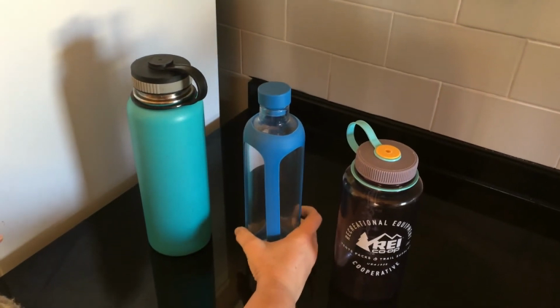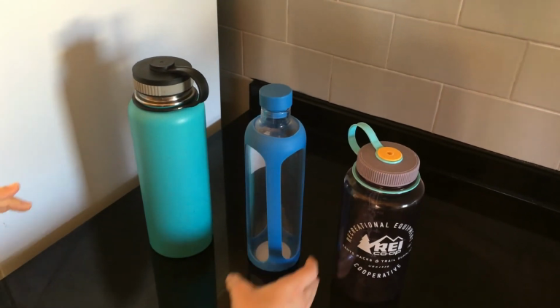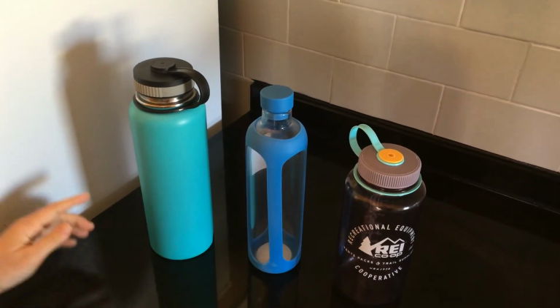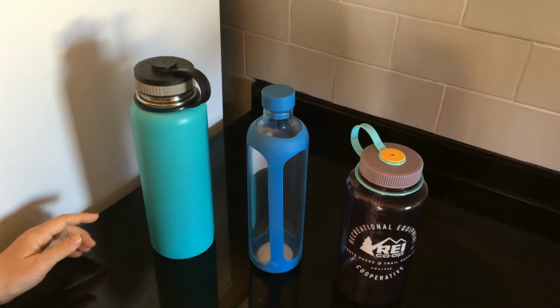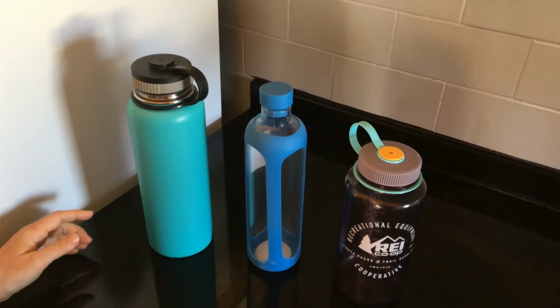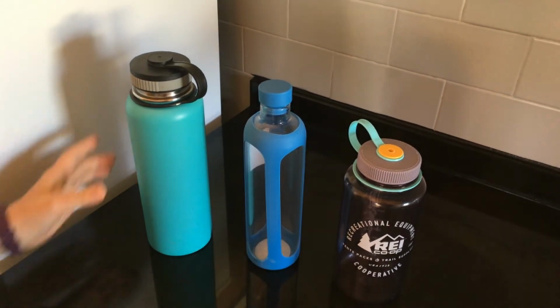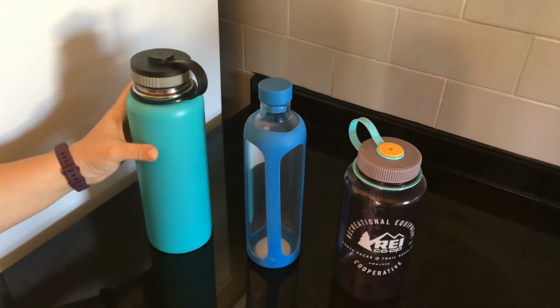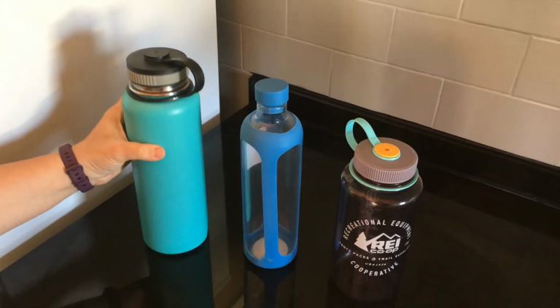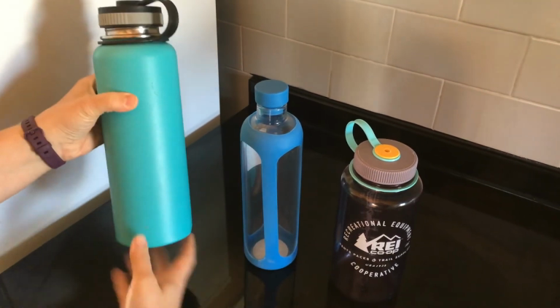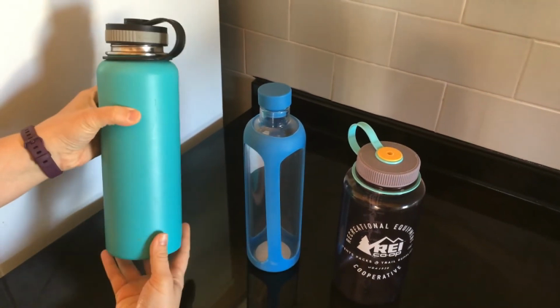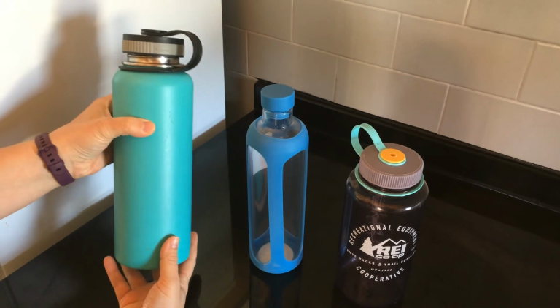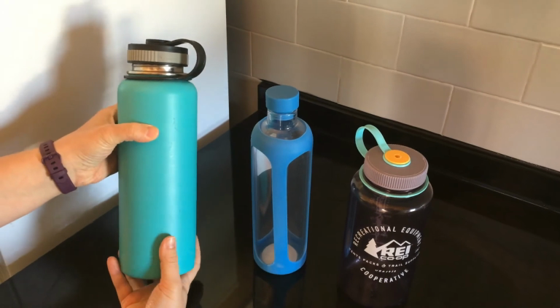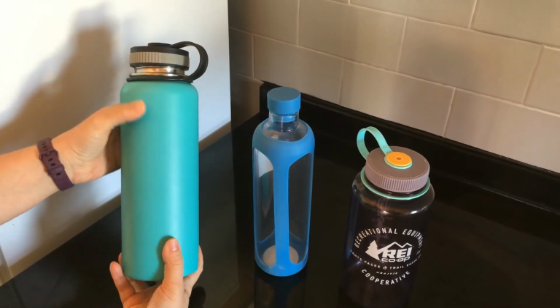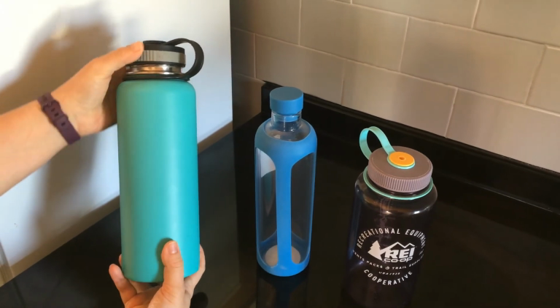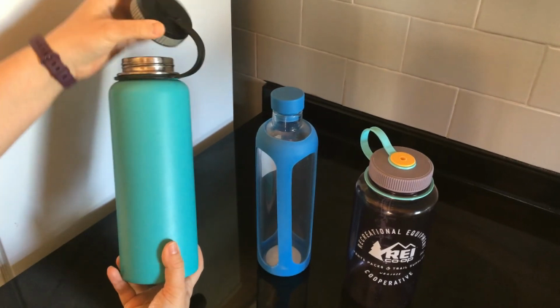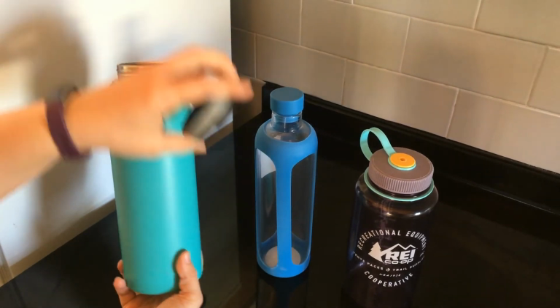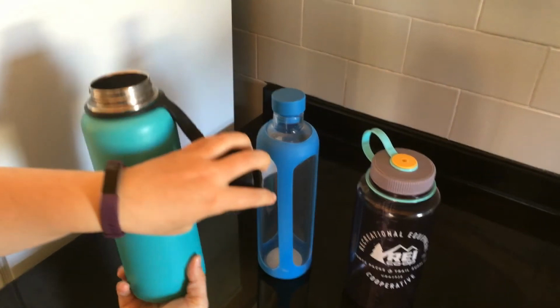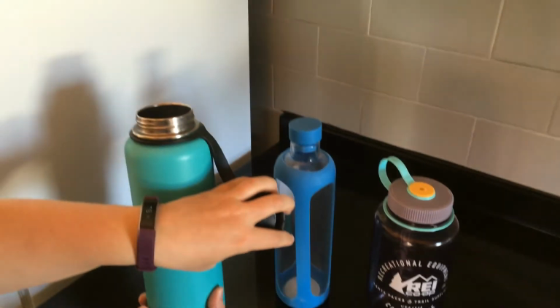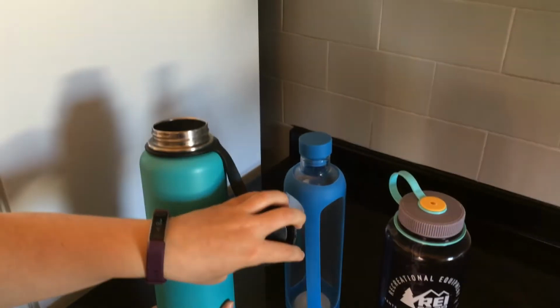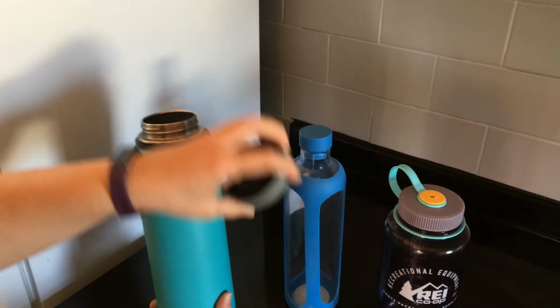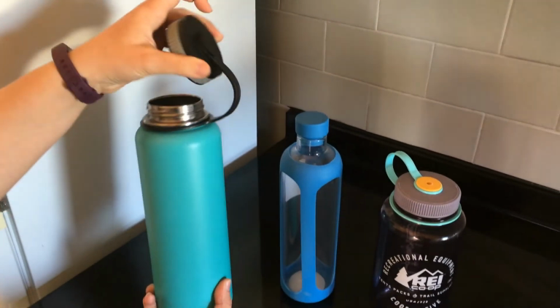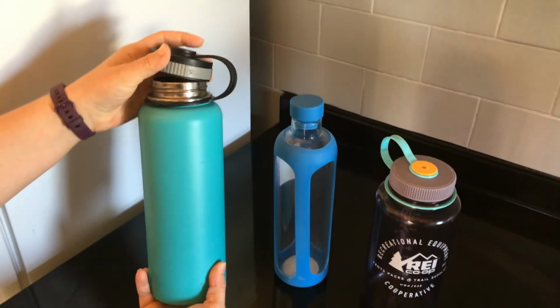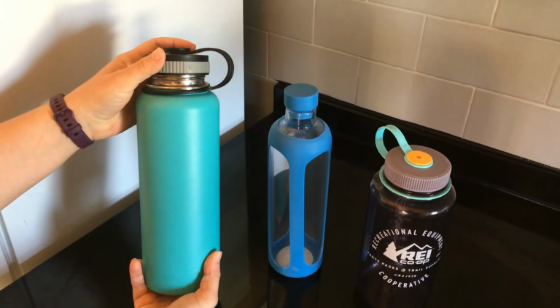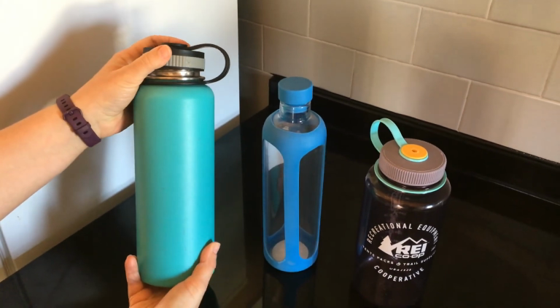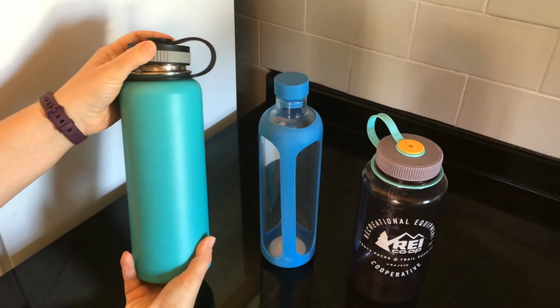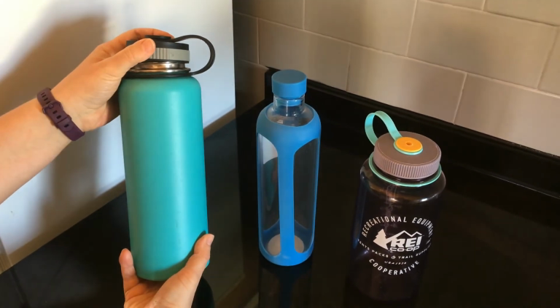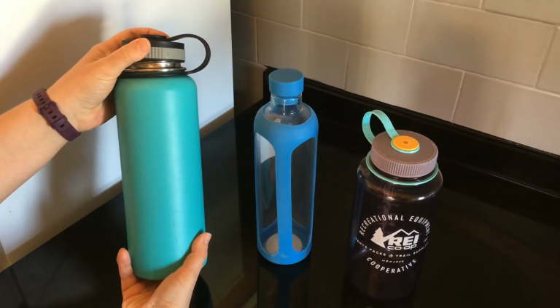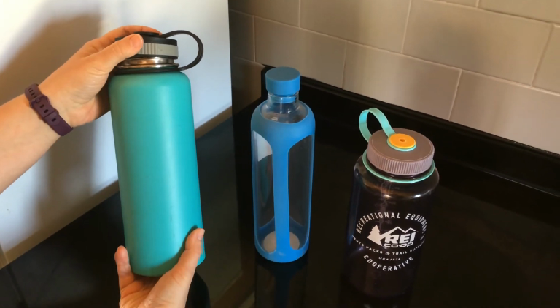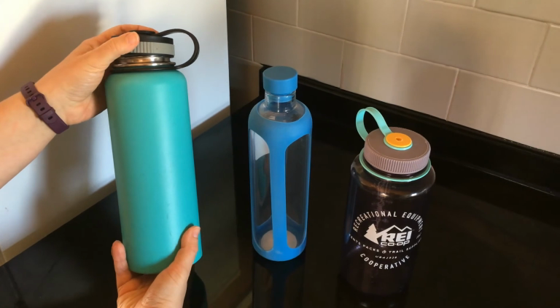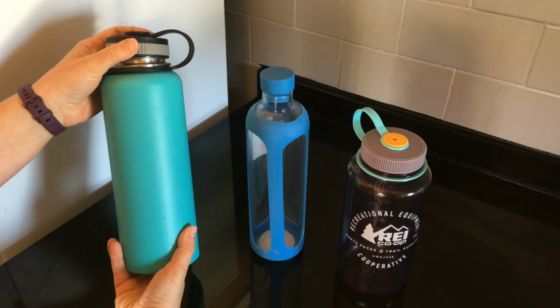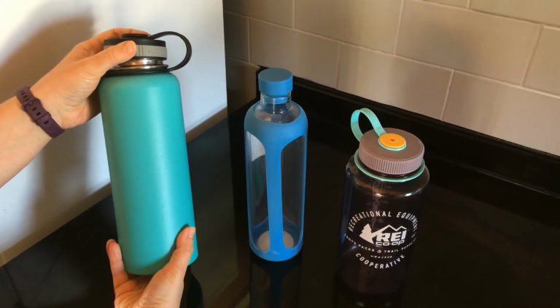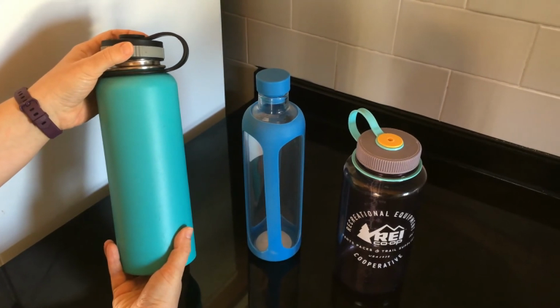A third option is something like this — a stainless steel option for drinks. I have one of these that I love to take hiking to keep drinks cold.